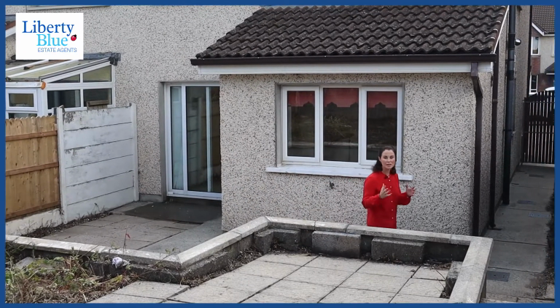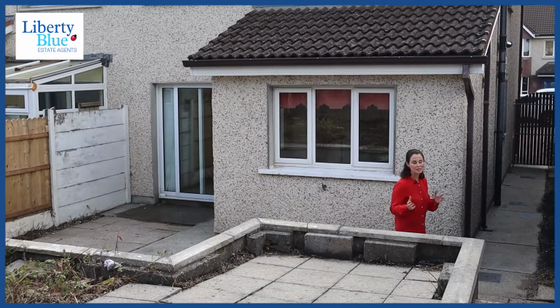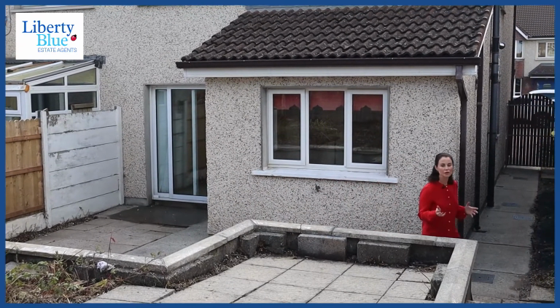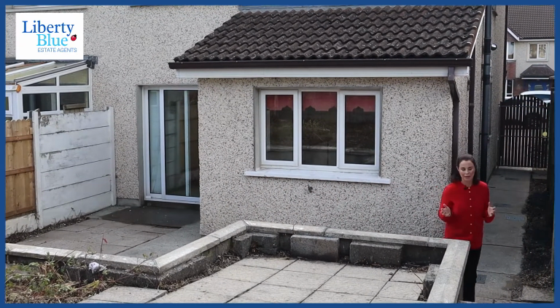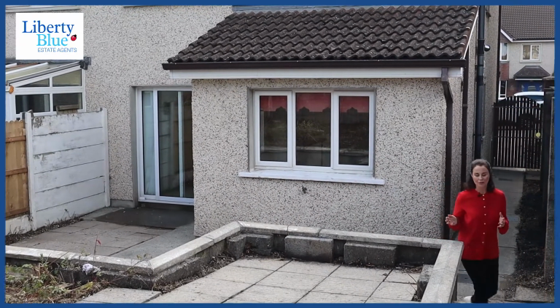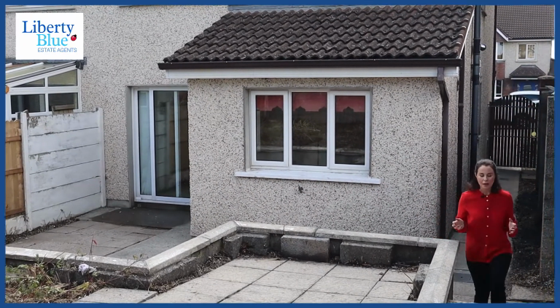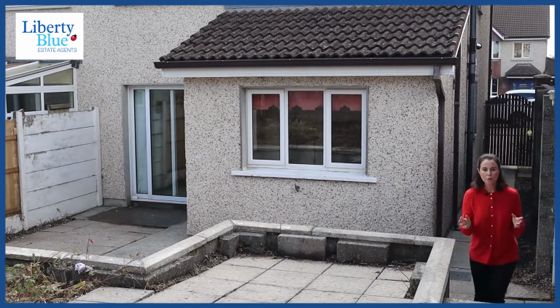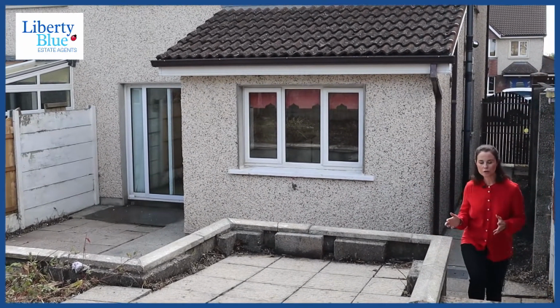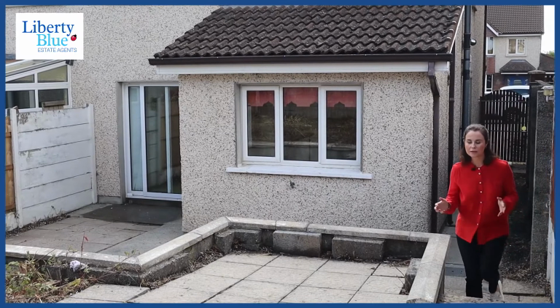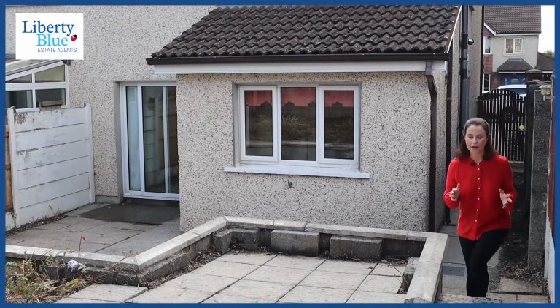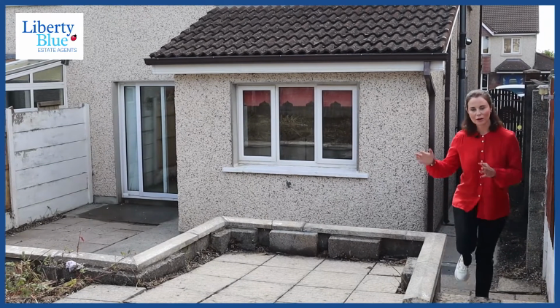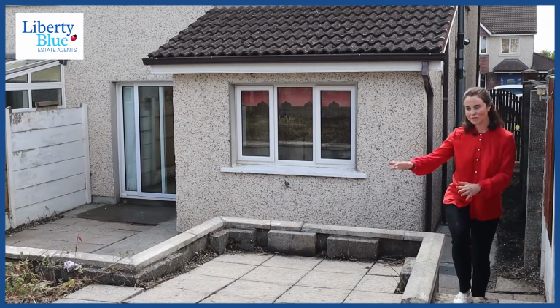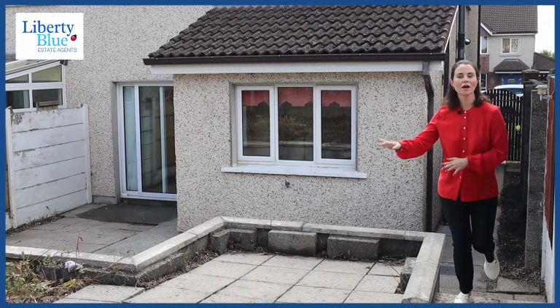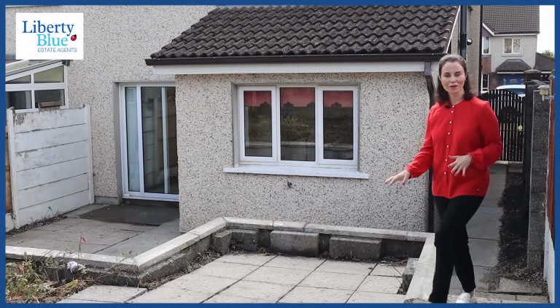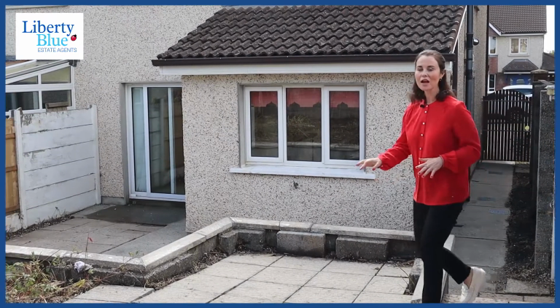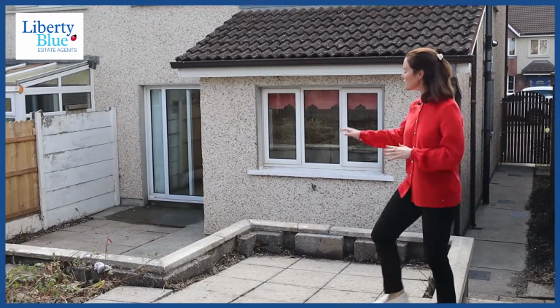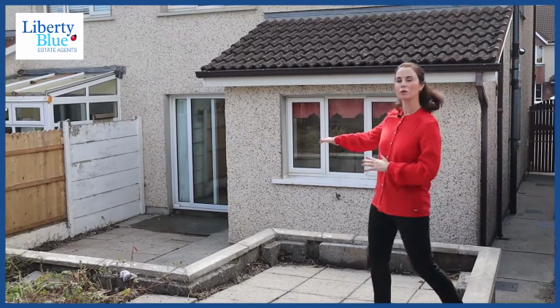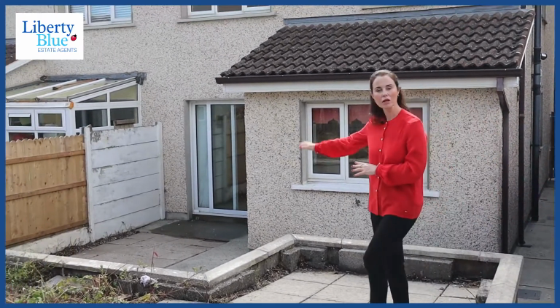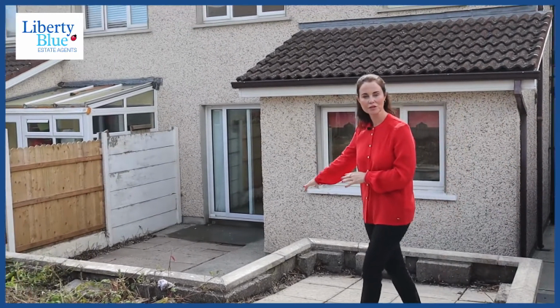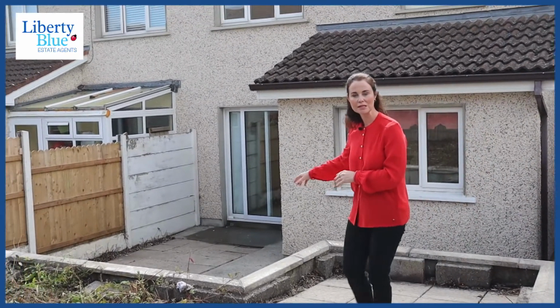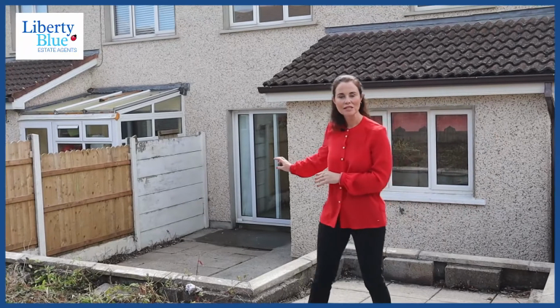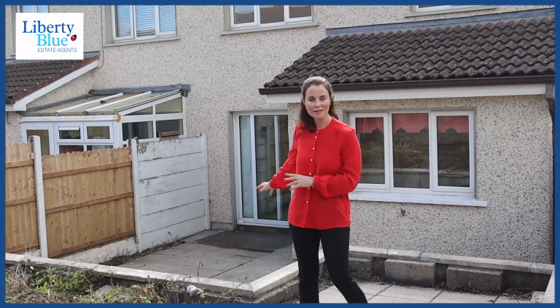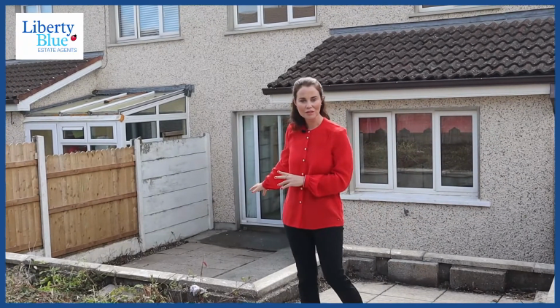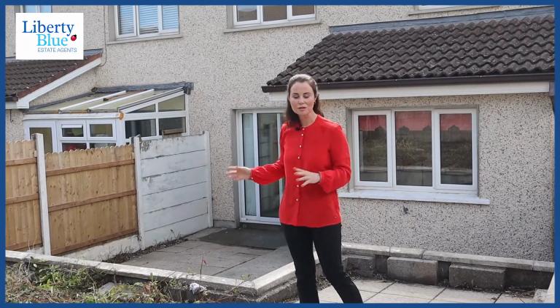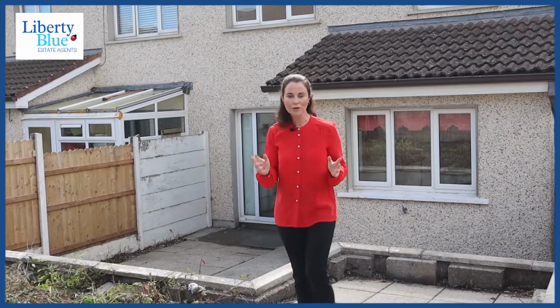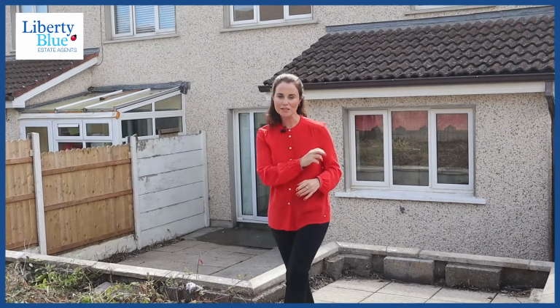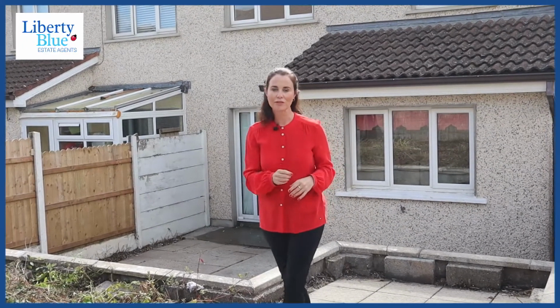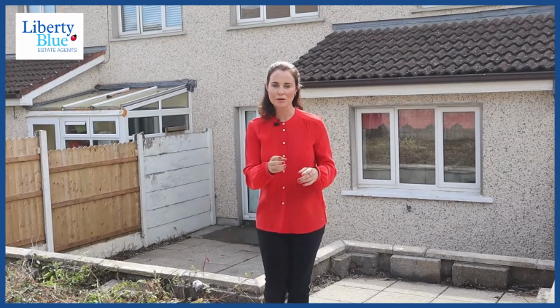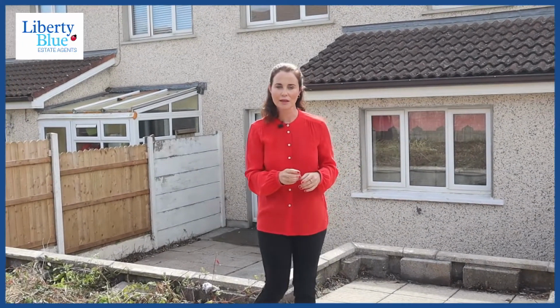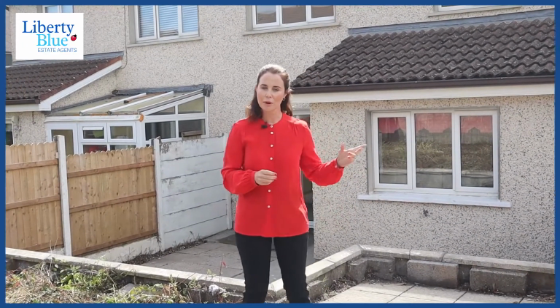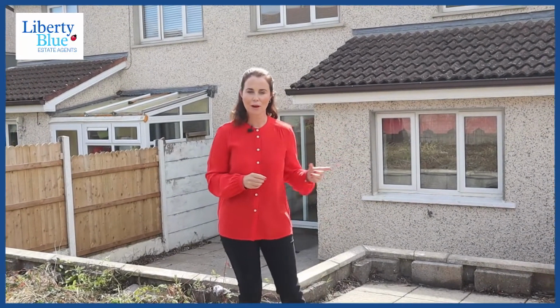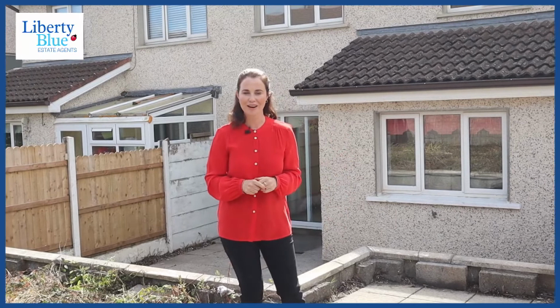Now this space is truly a blank canvas, but it's worth noting that in the morning you get the sun on the upper level, and down here we have a large patio space that takes in the evening sun. That's a perfect space for a bit of alfresco dining or the barbecue after work.